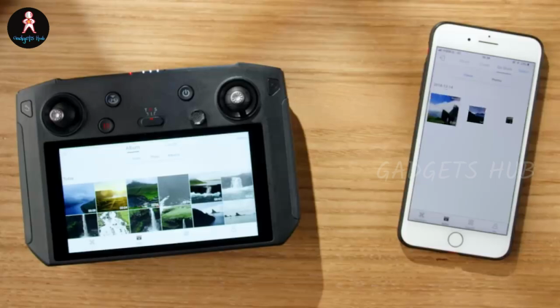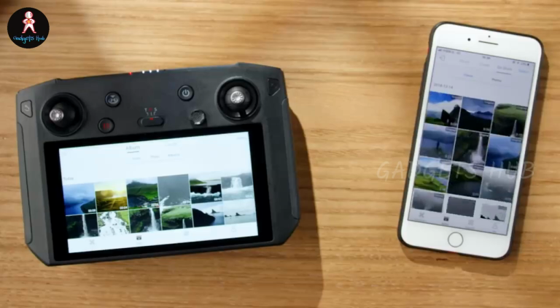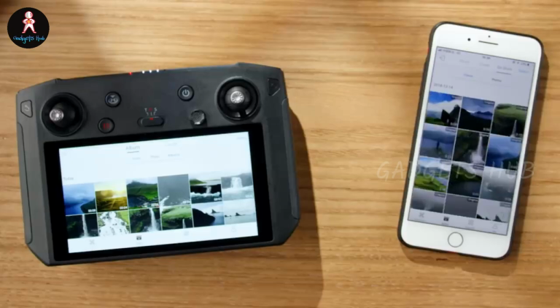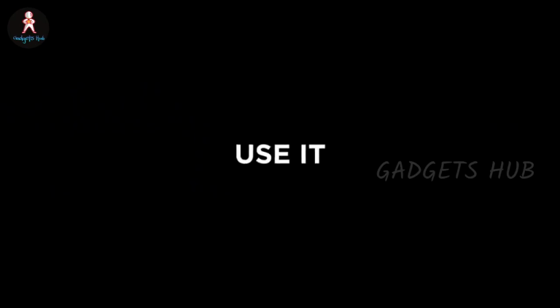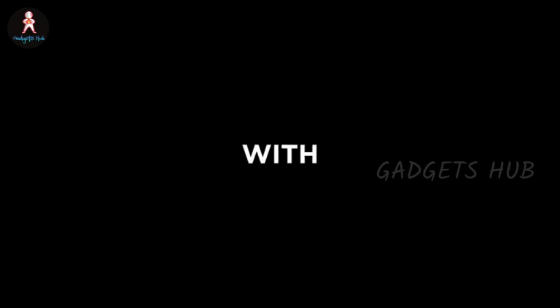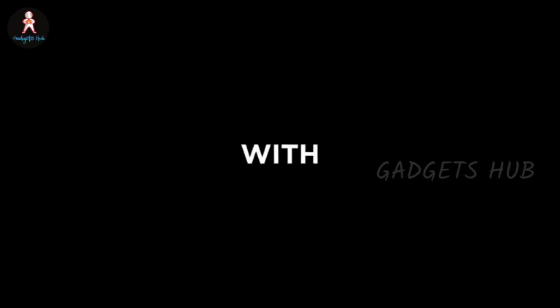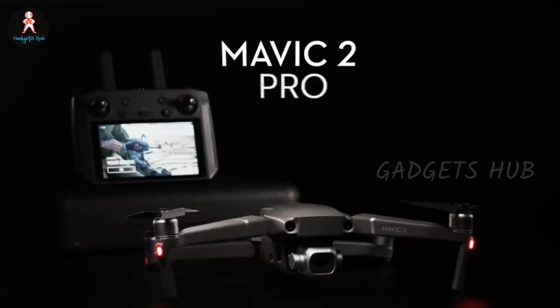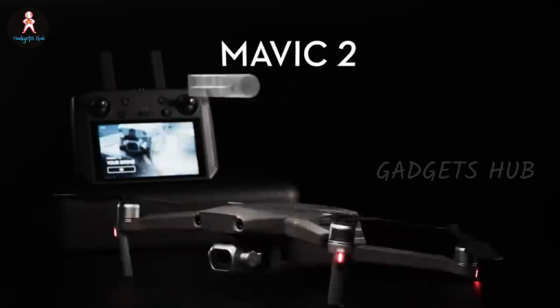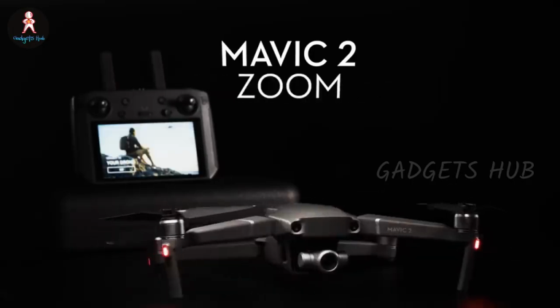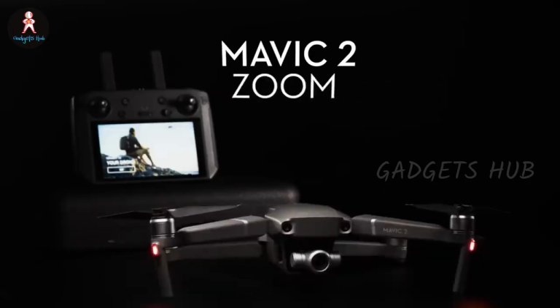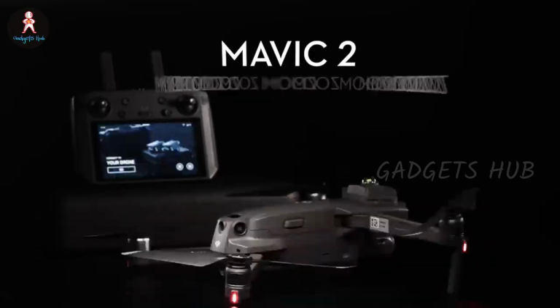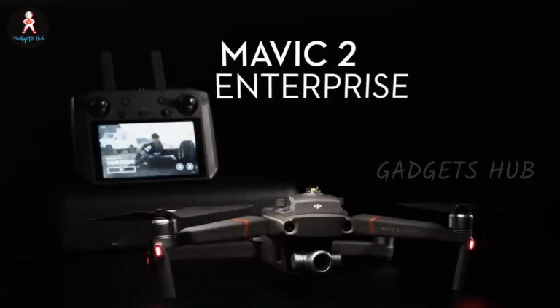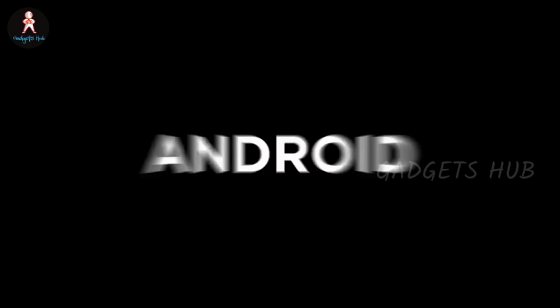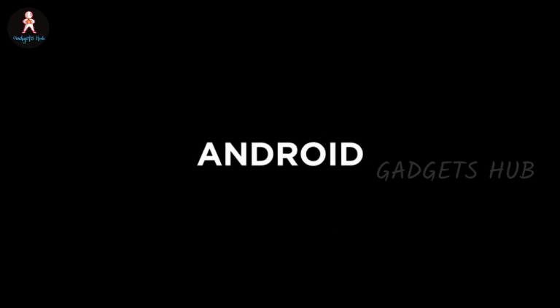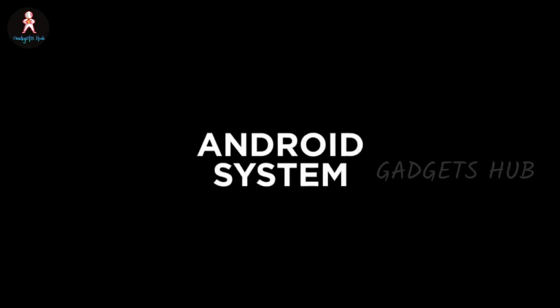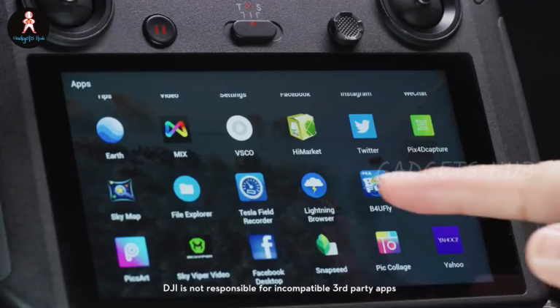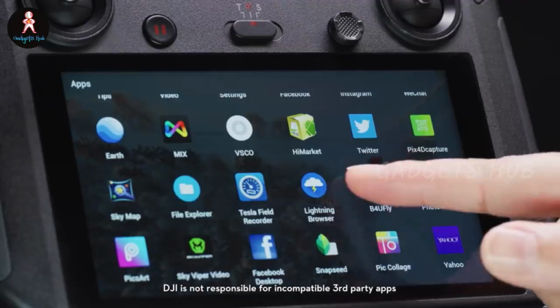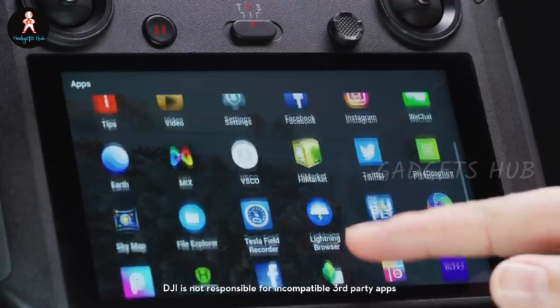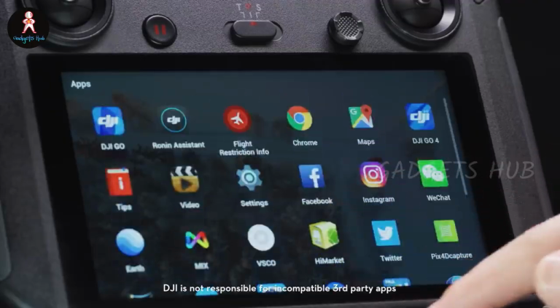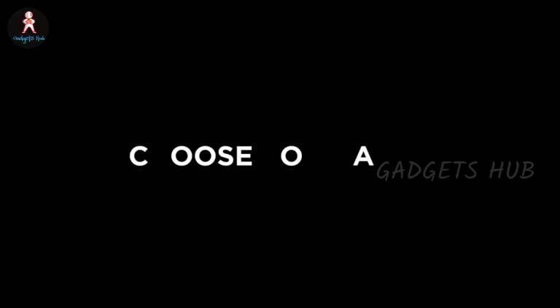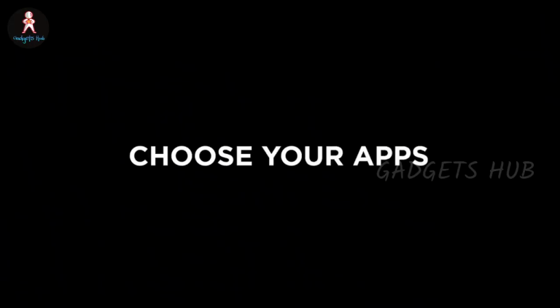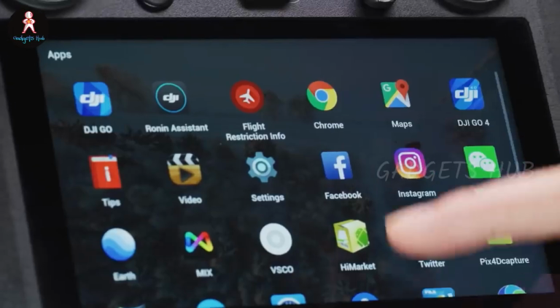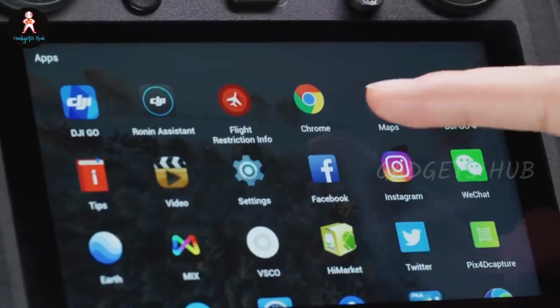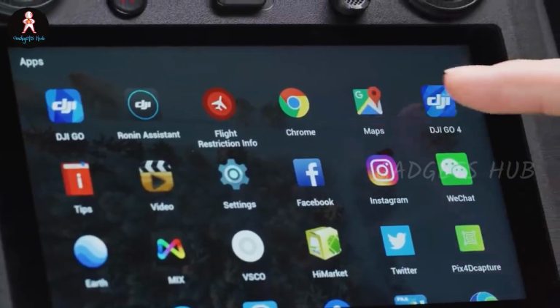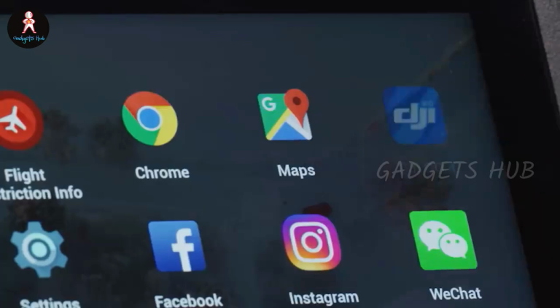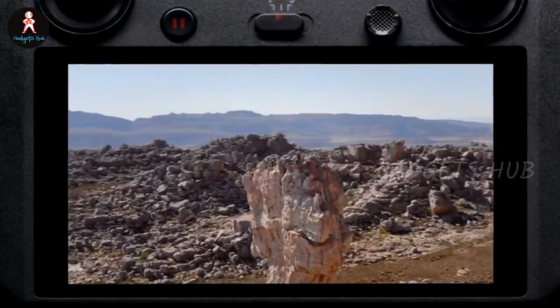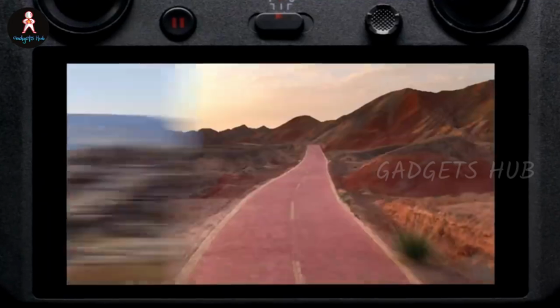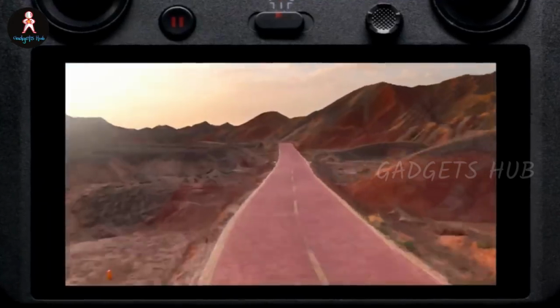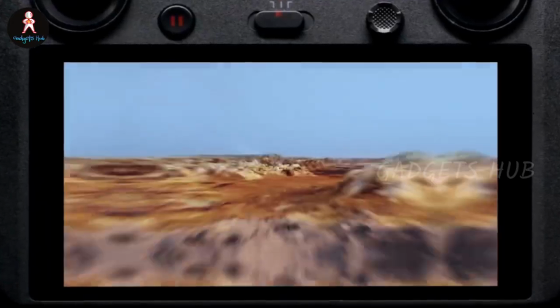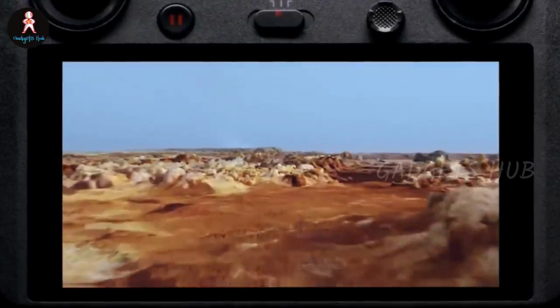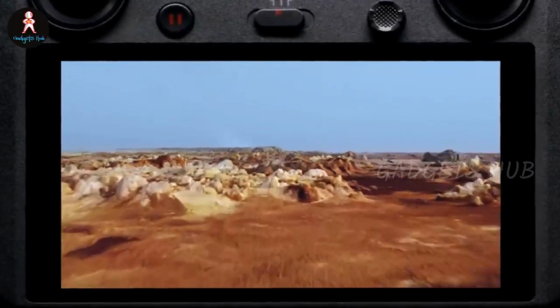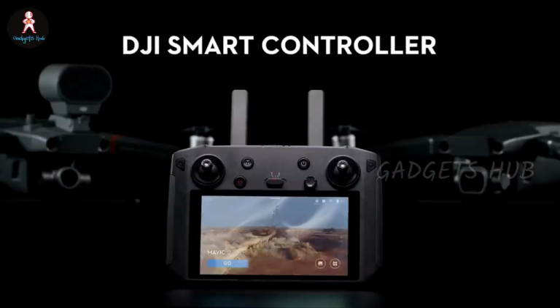In fact, this stick design is the same as the DJI FPV. Finally, this gadget has a 5.5-inch 1080p screen with a brightness of up to 1000 nits for a clear display.